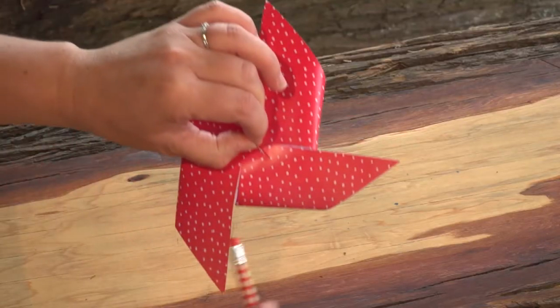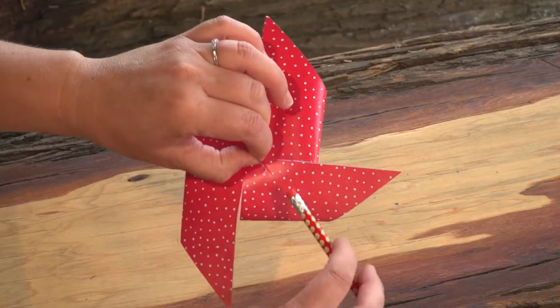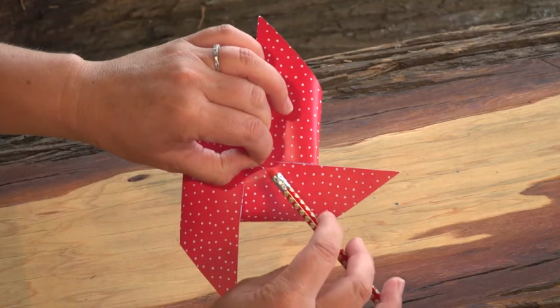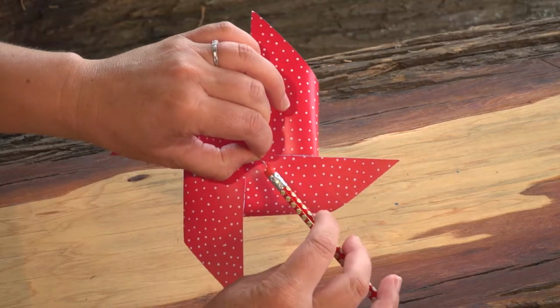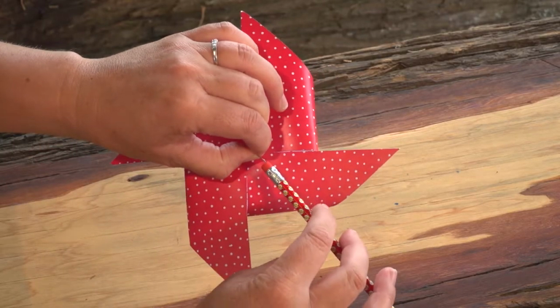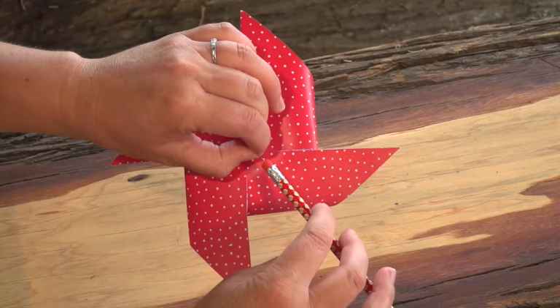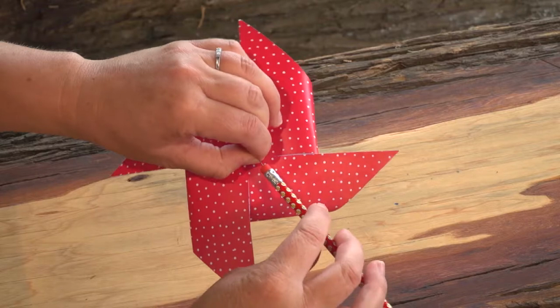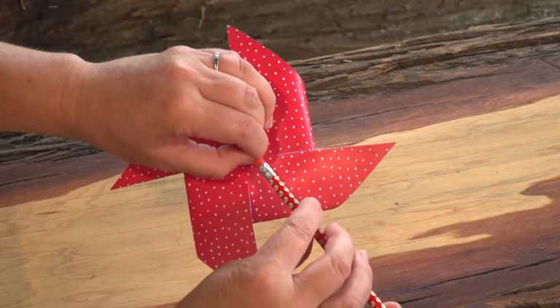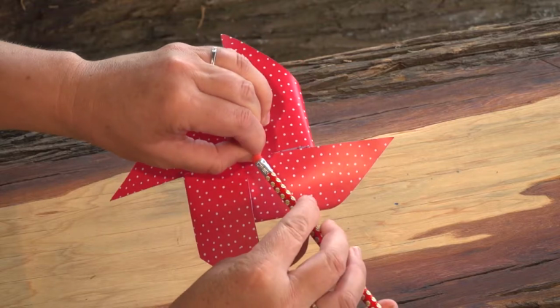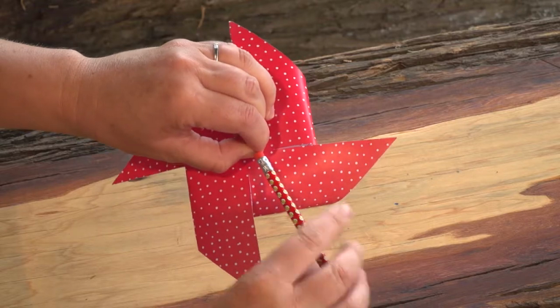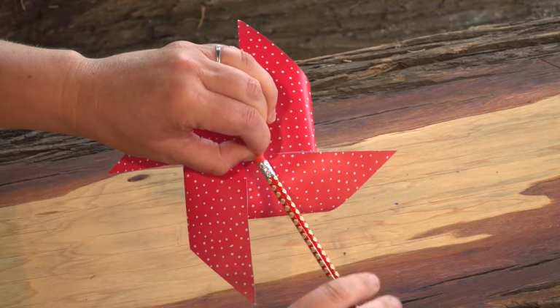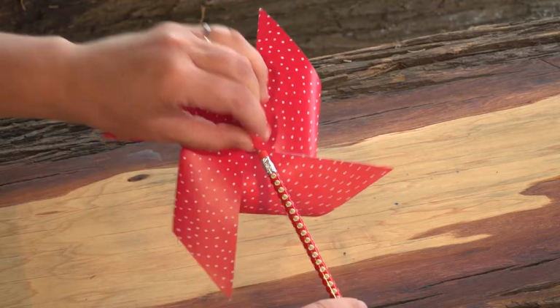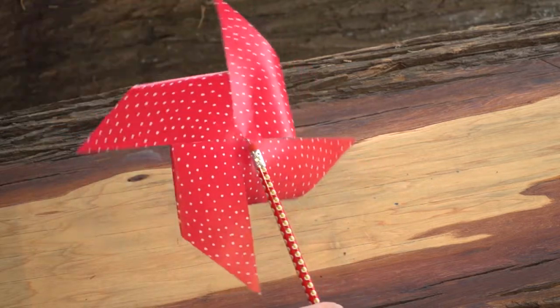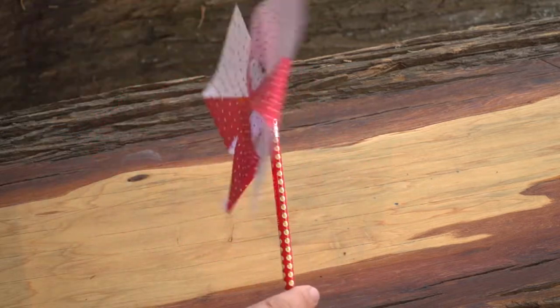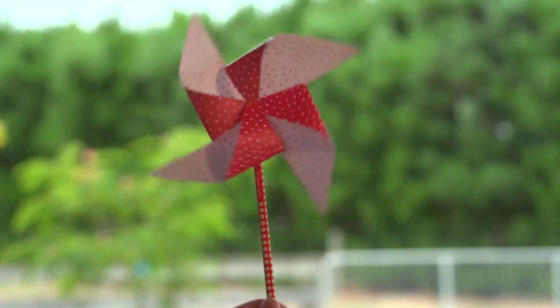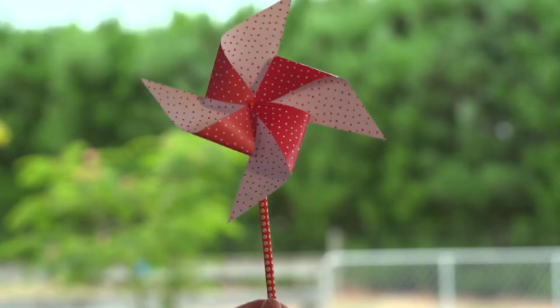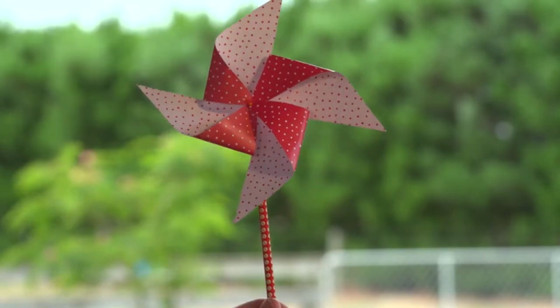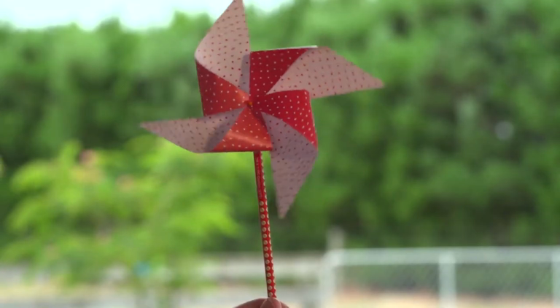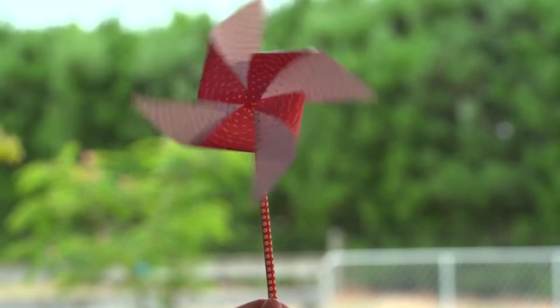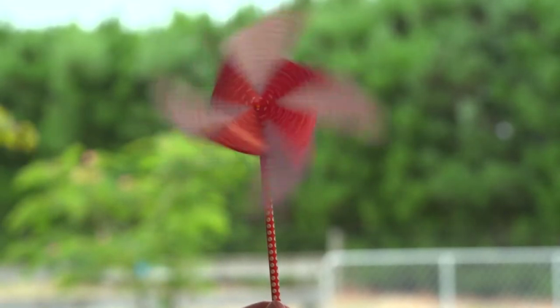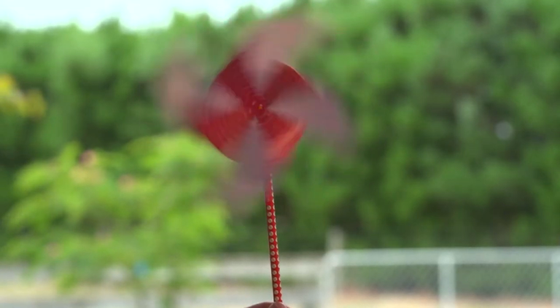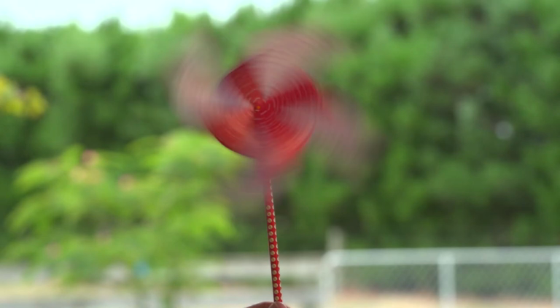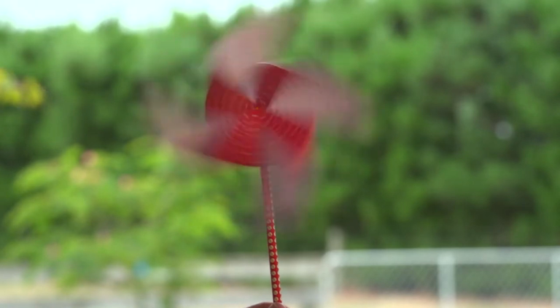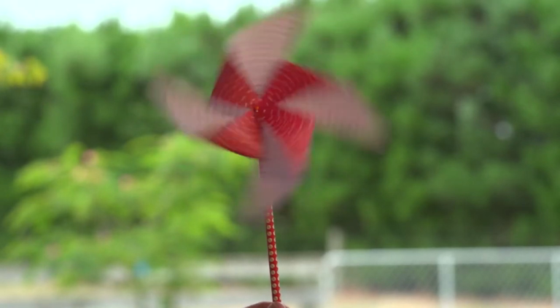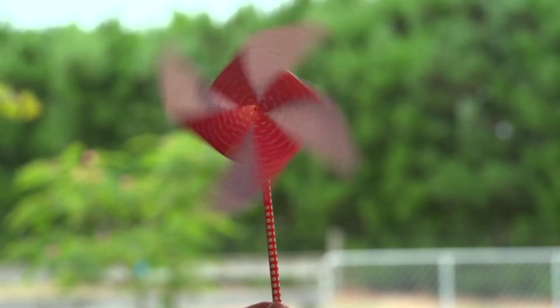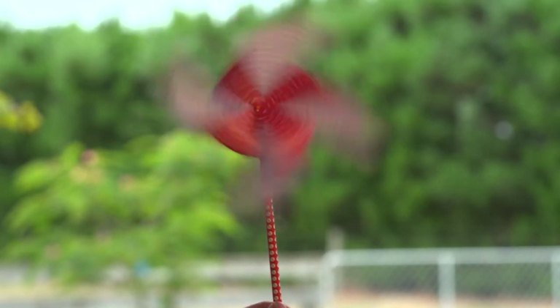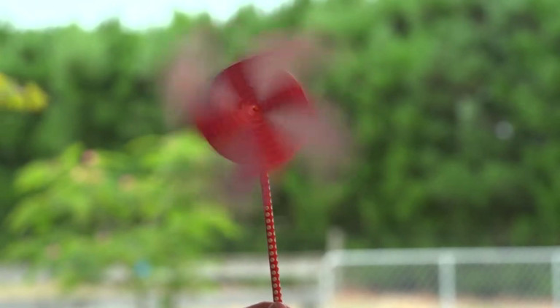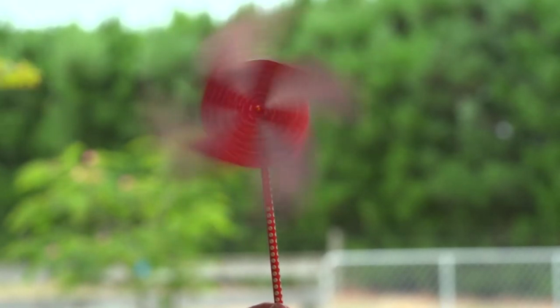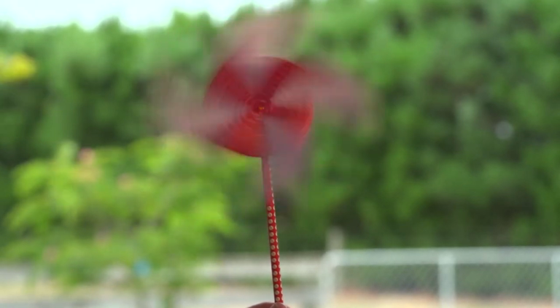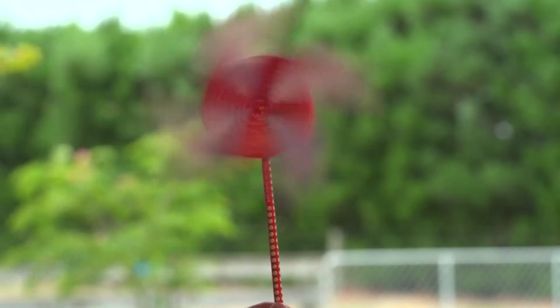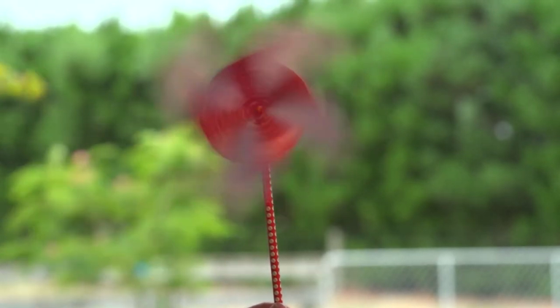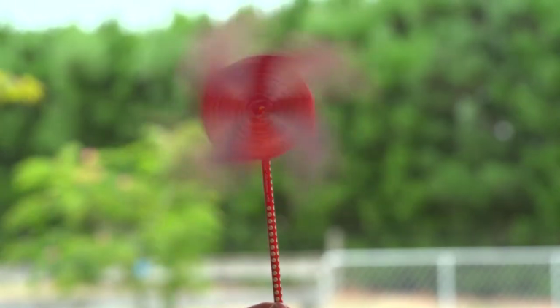Next, pop your pinwheel into the eraser of your pencil. Now to test it out — see how it catches the wind and spins!